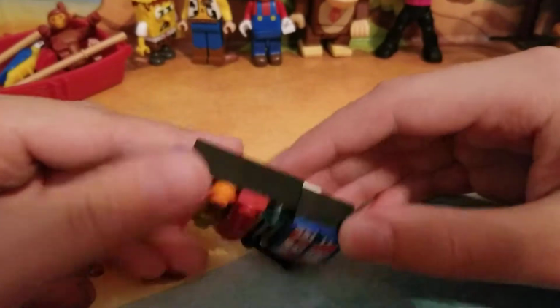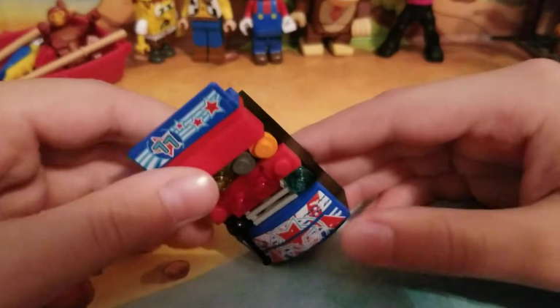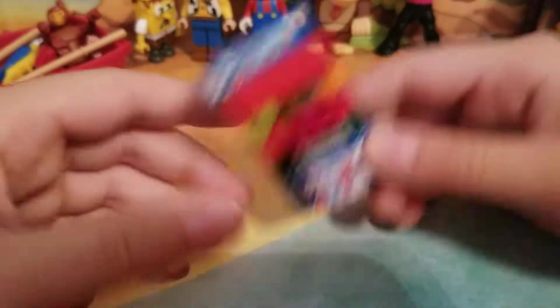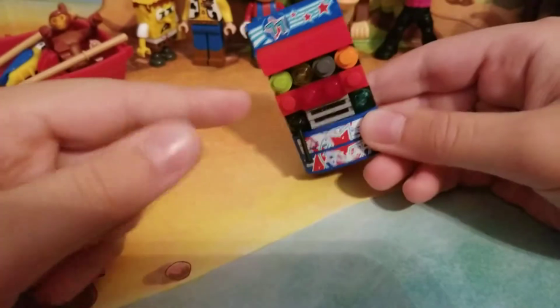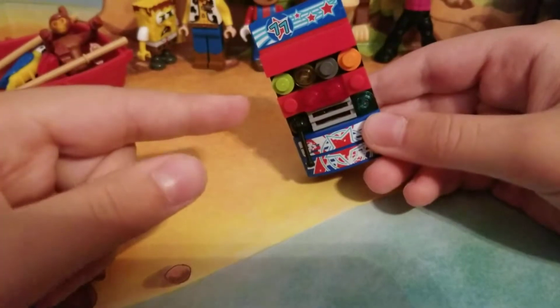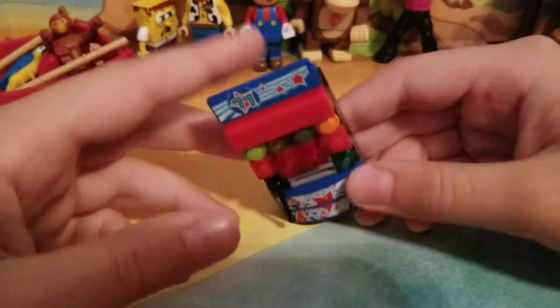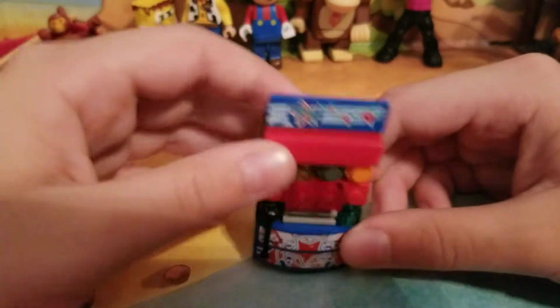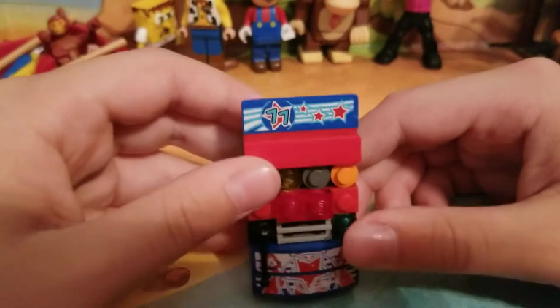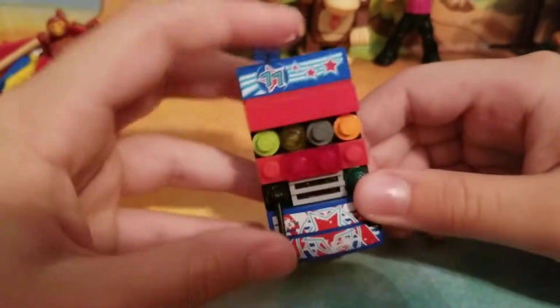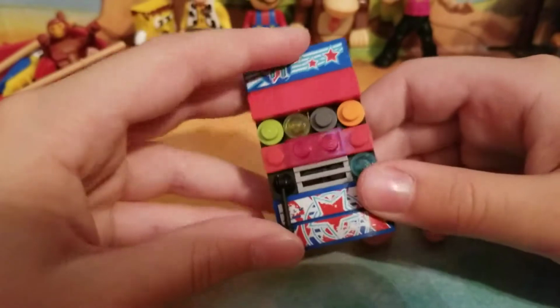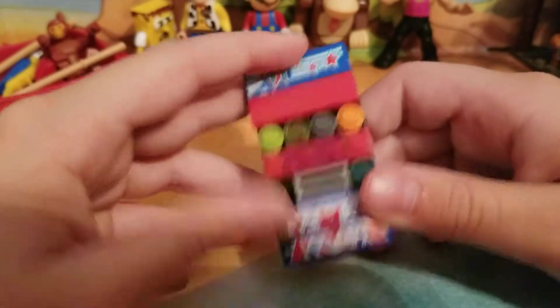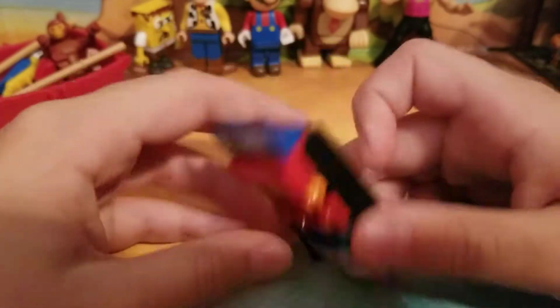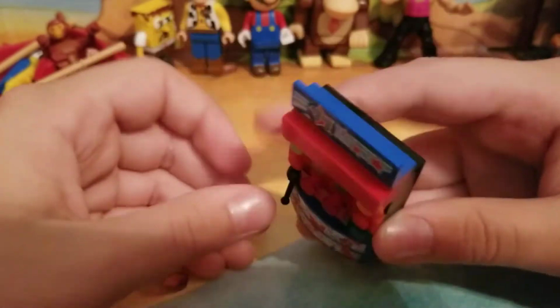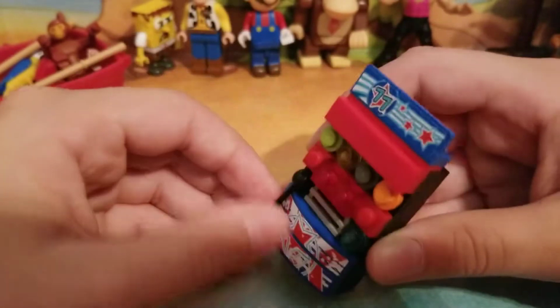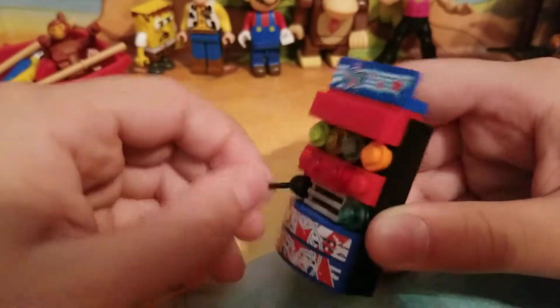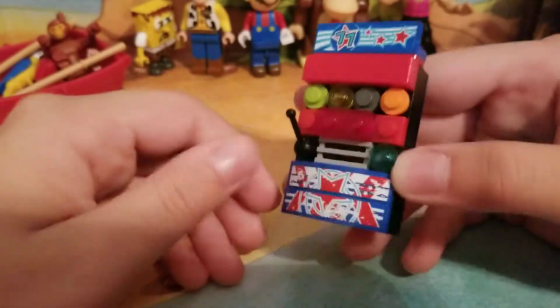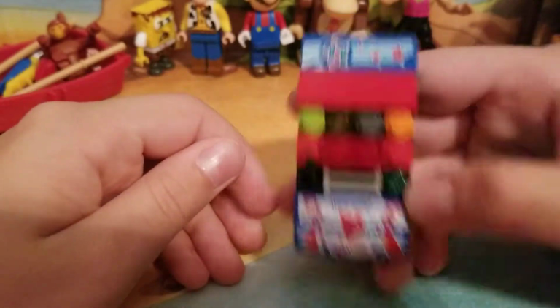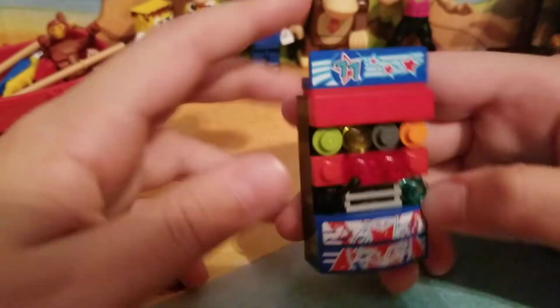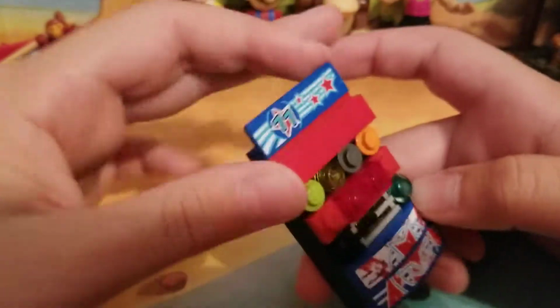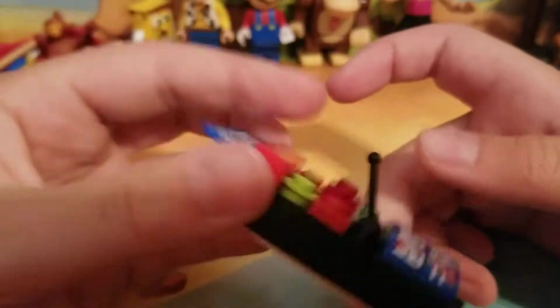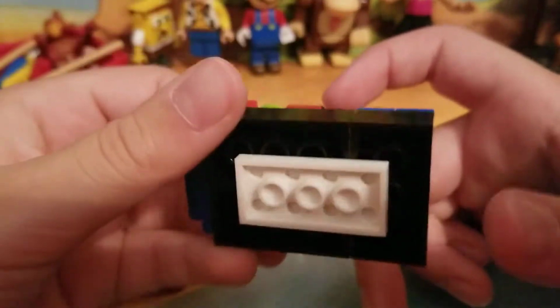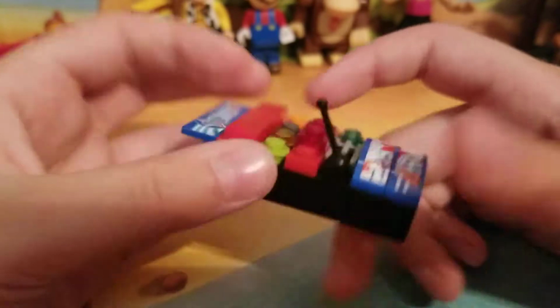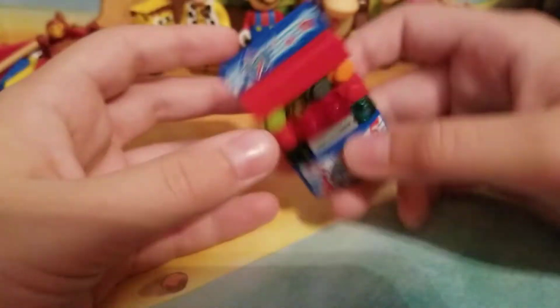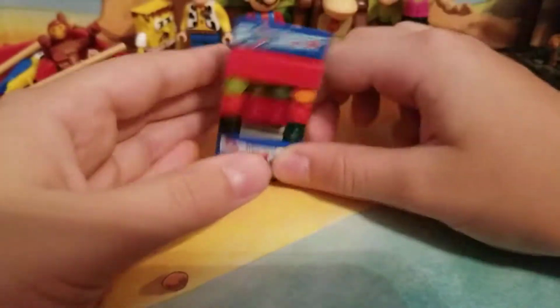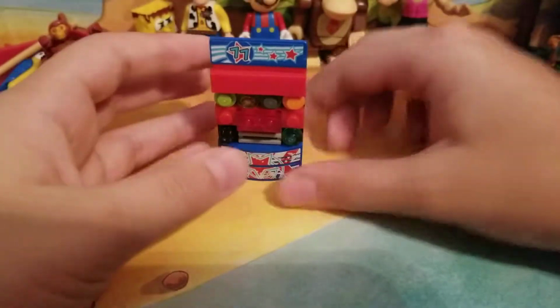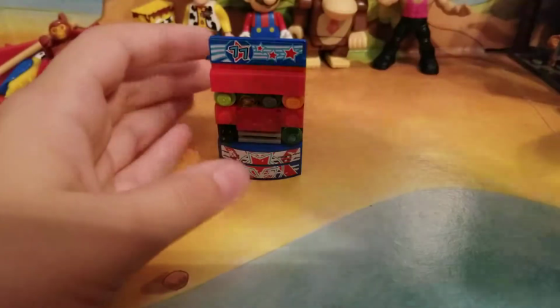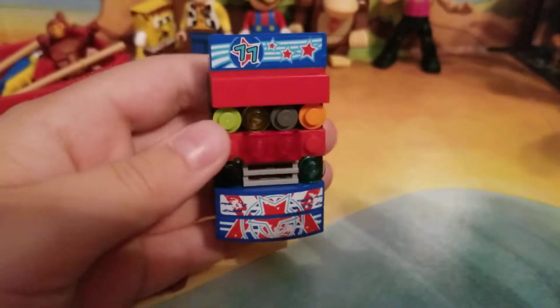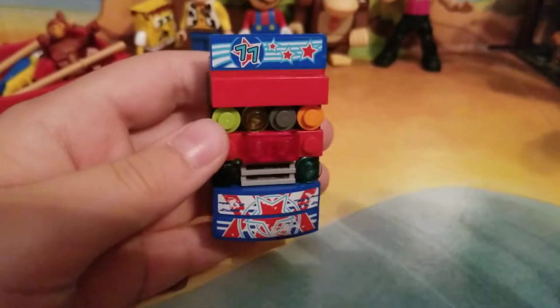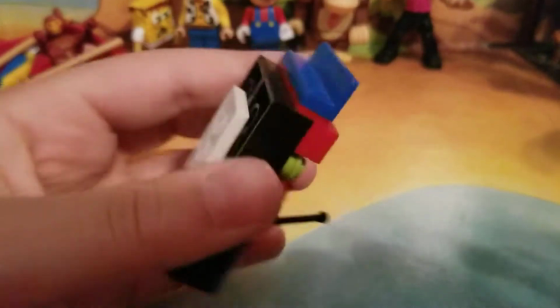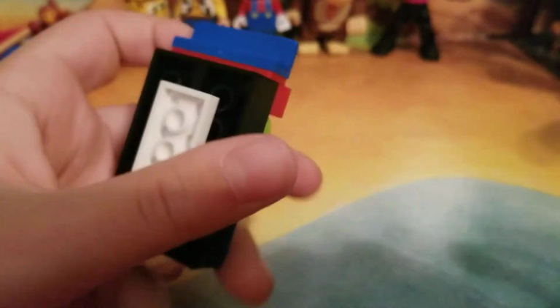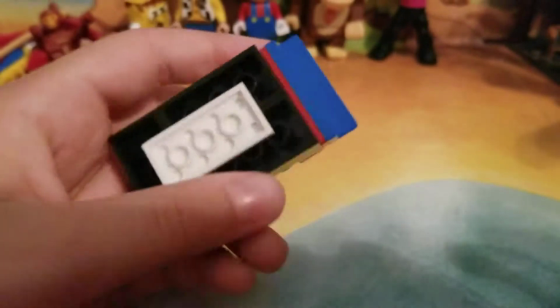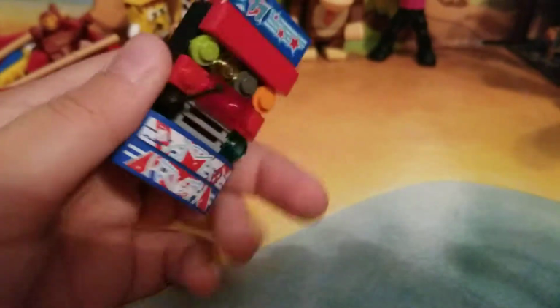Hello everybody, coolkai05 here back with another video. Today we're going to be doing a custom LEGO slot machine showcase — it's my very own design, and I can't wait to show it to you guys.